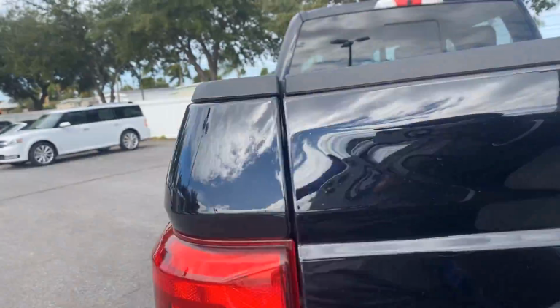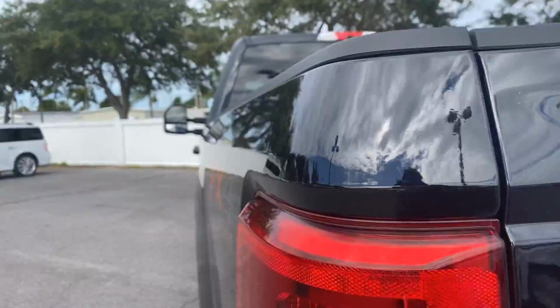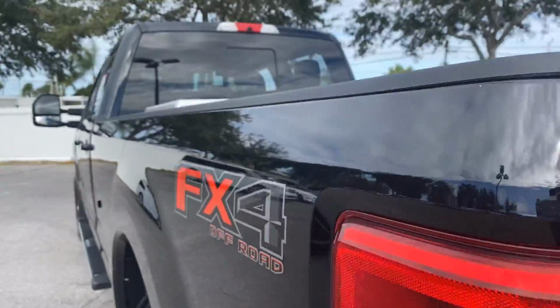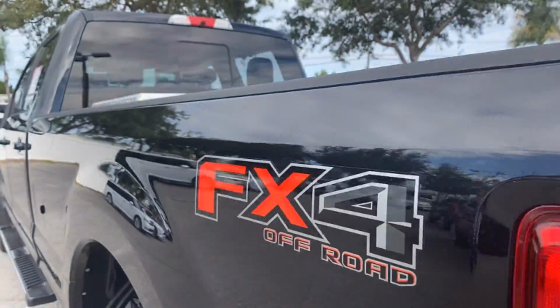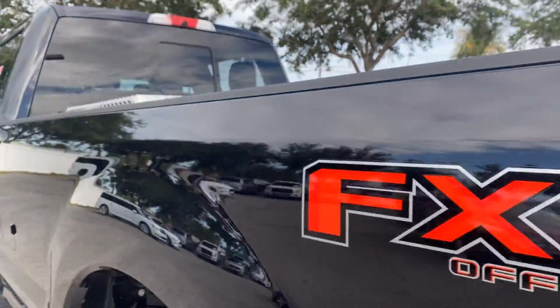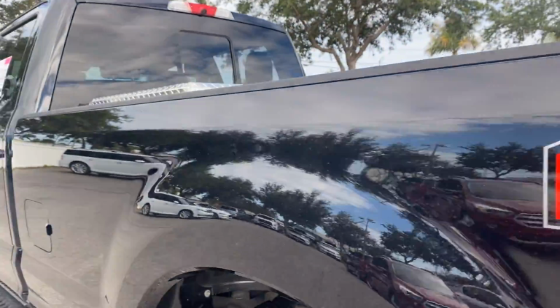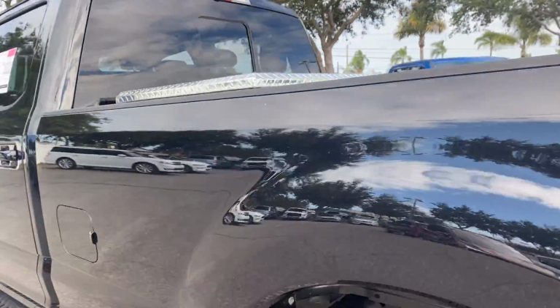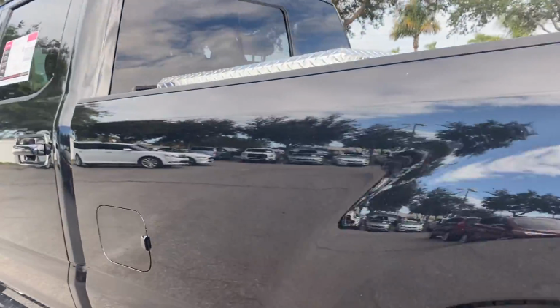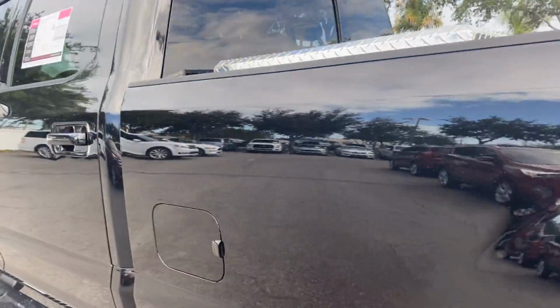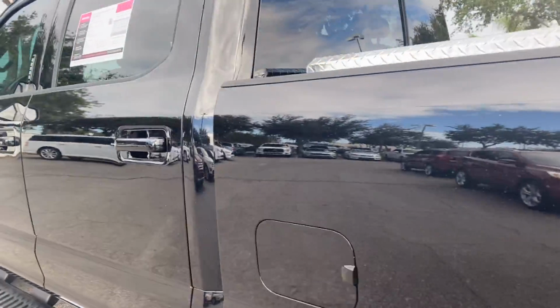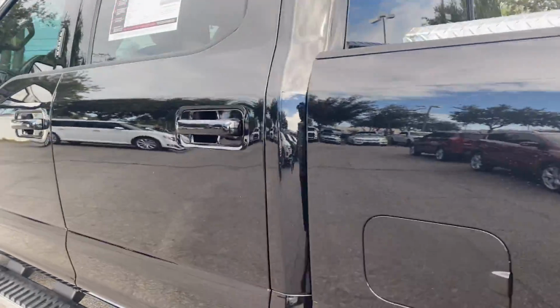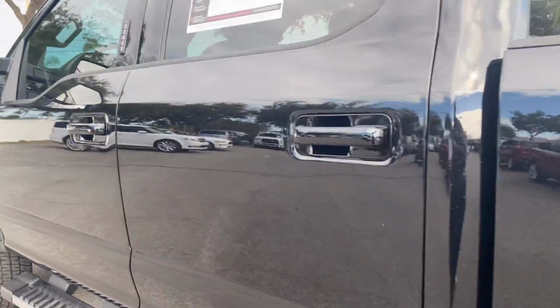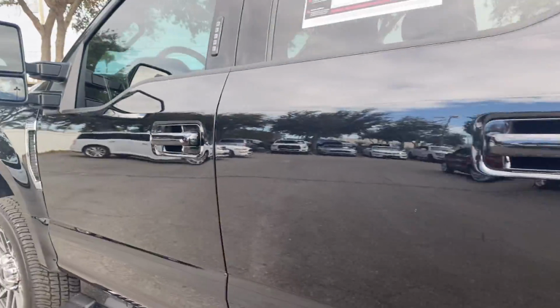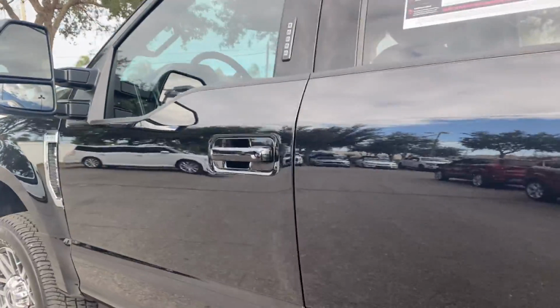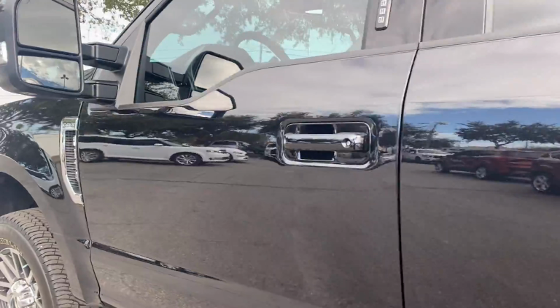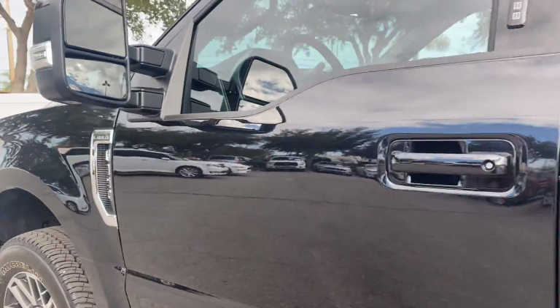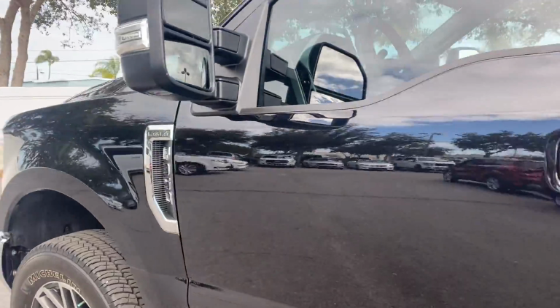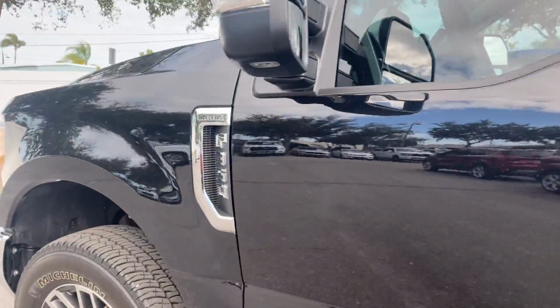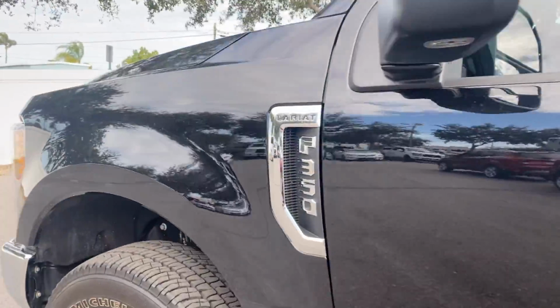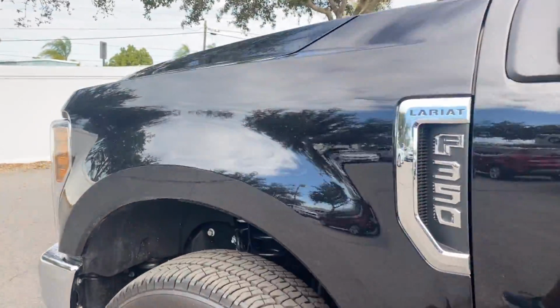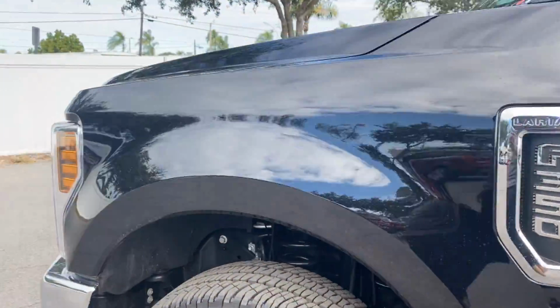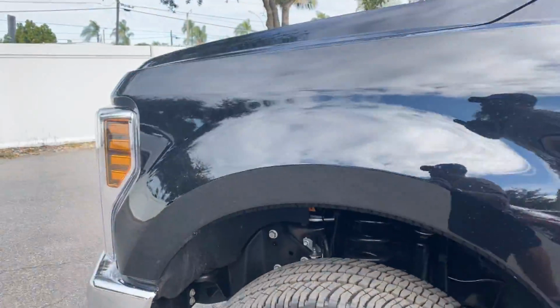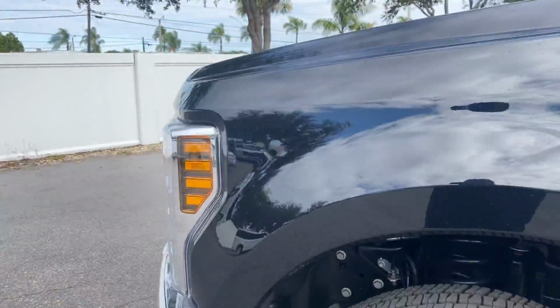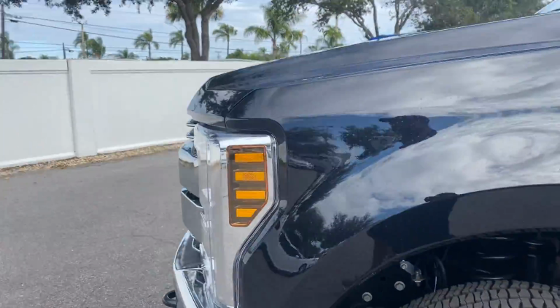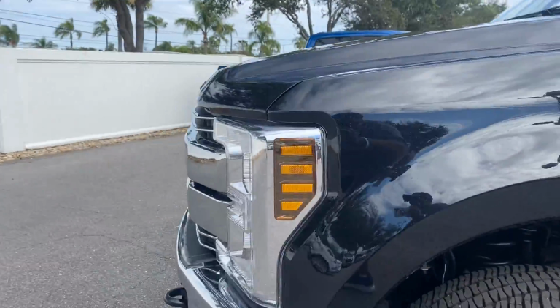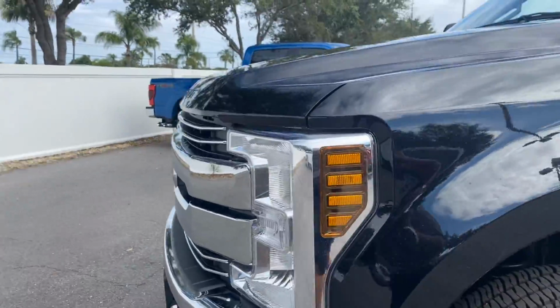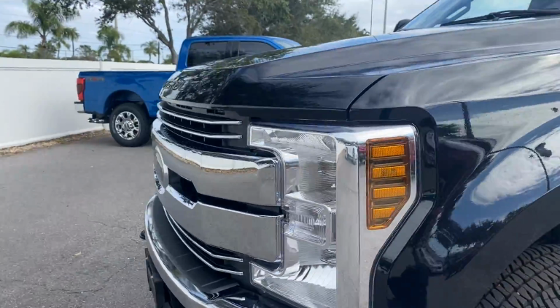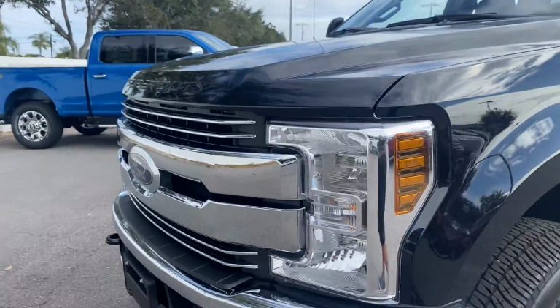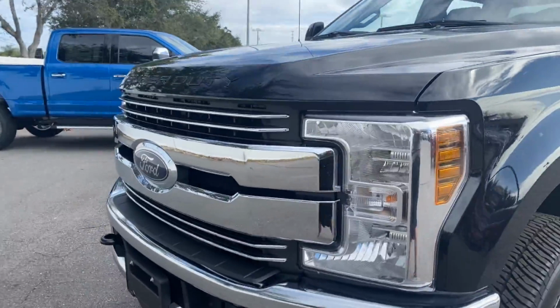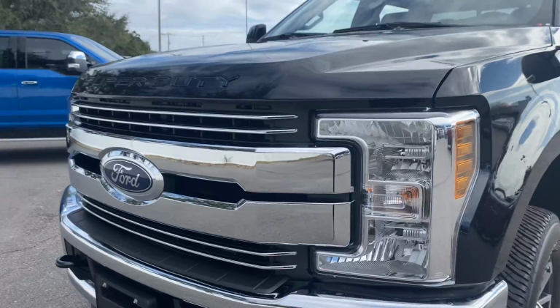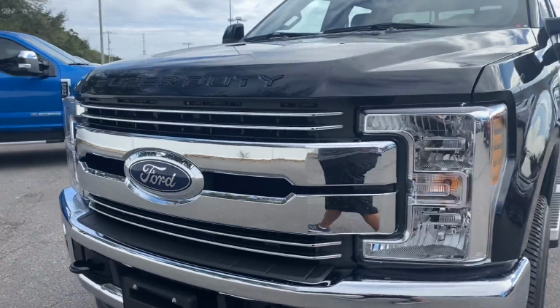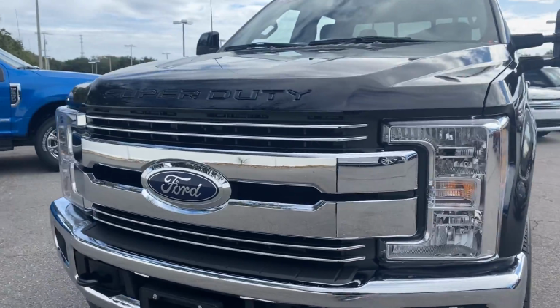This vehicle is four wheel drive, powered by the turbo diesel 6.7 liter Power Stroke engine, which has lots of torque.